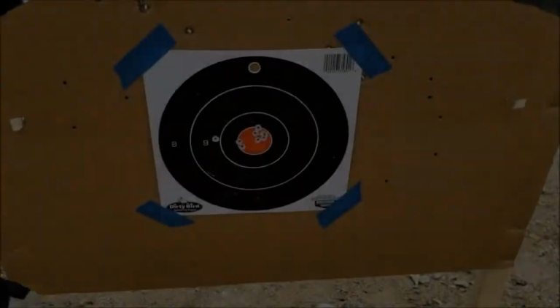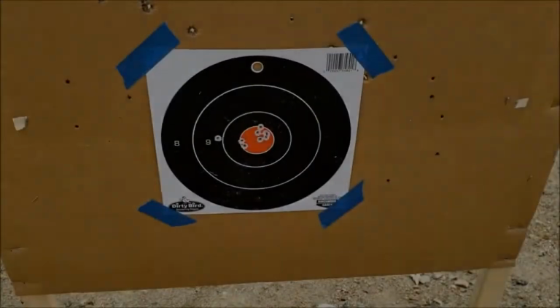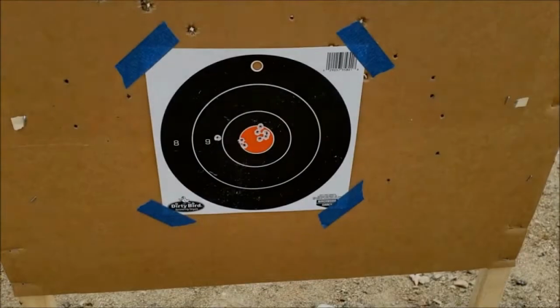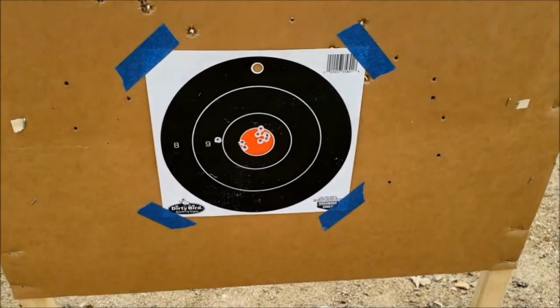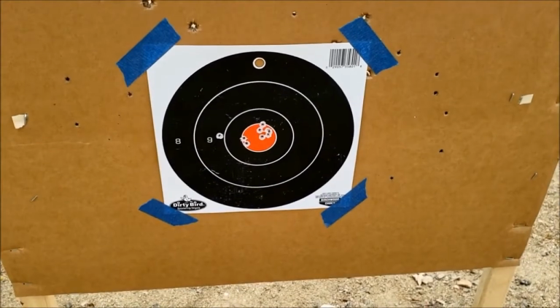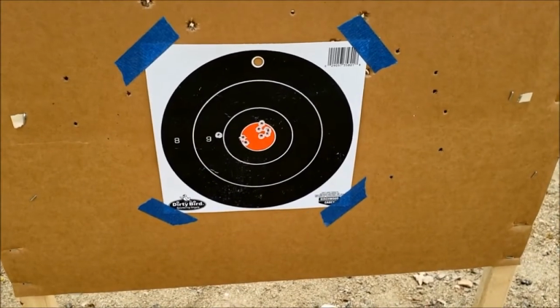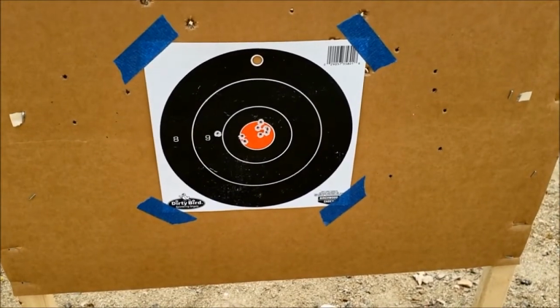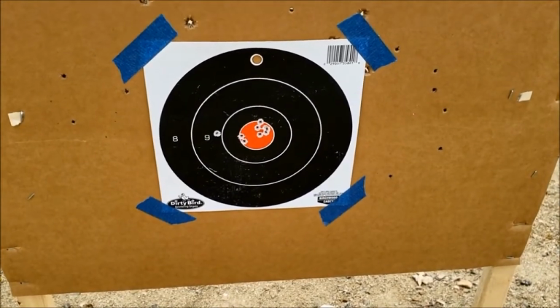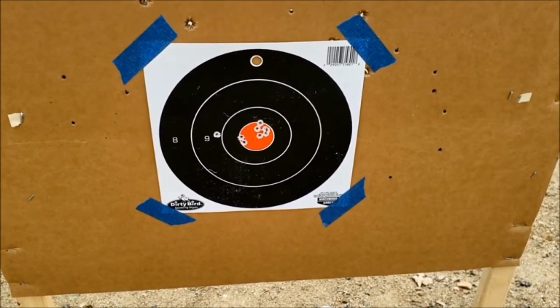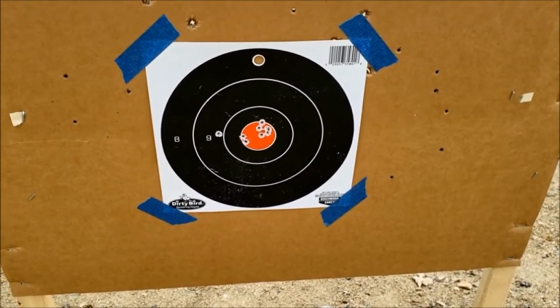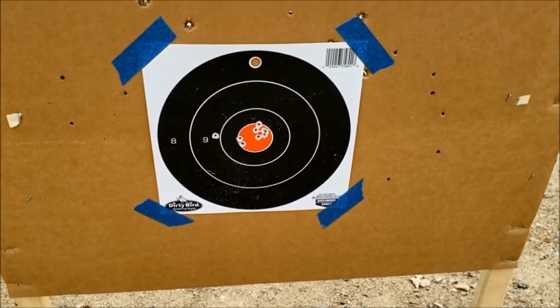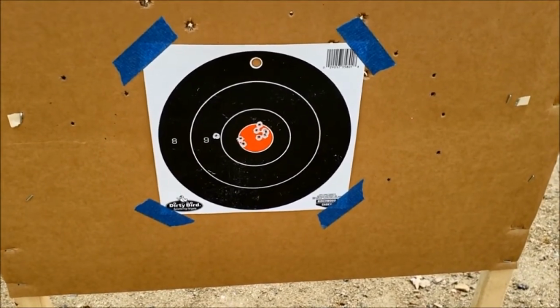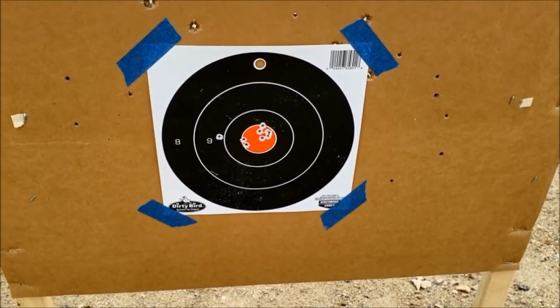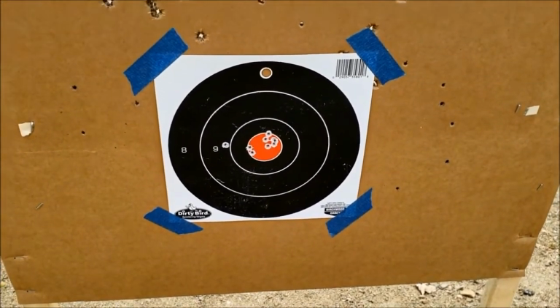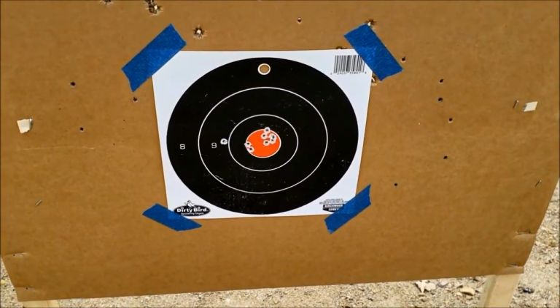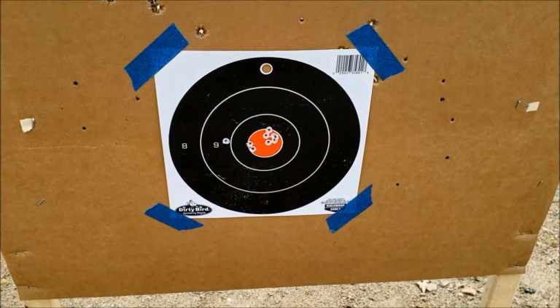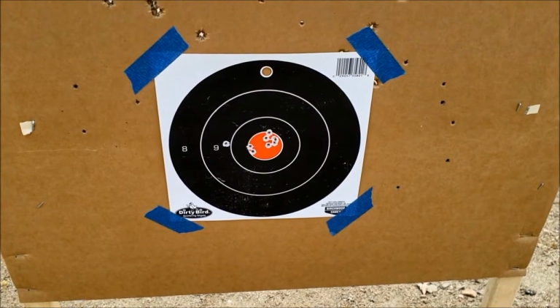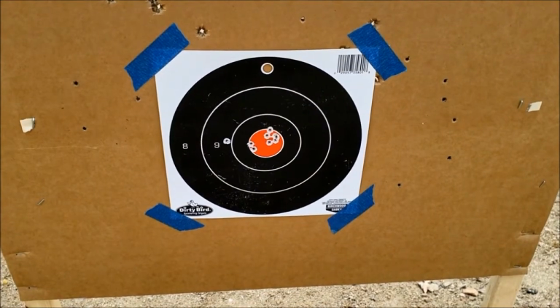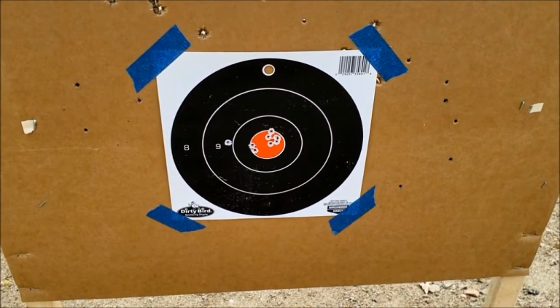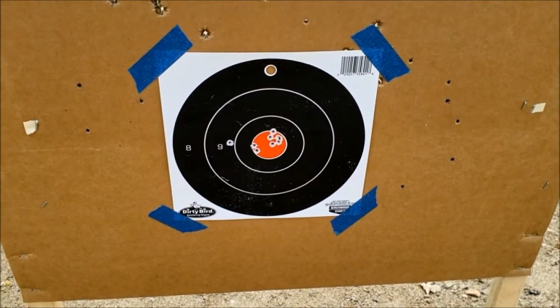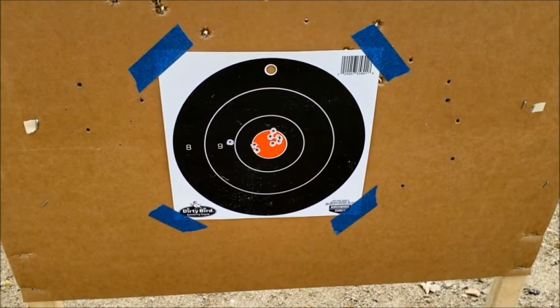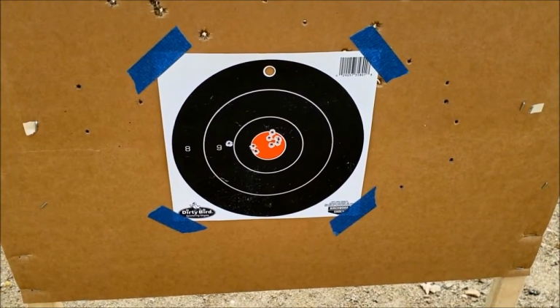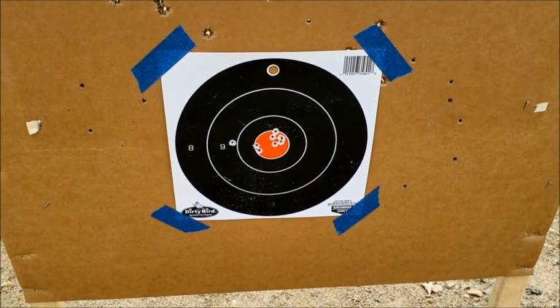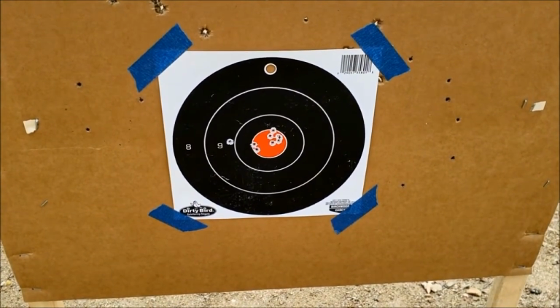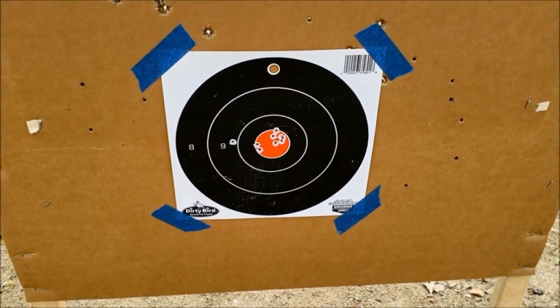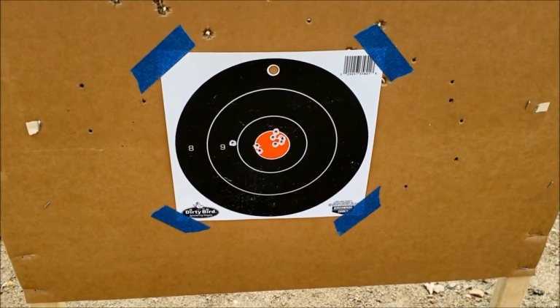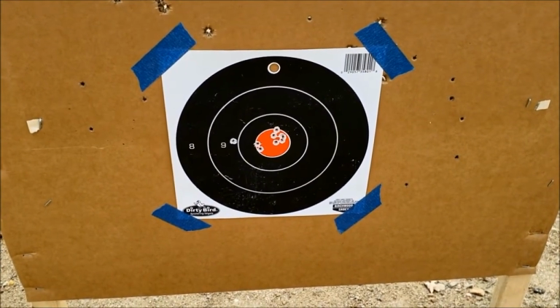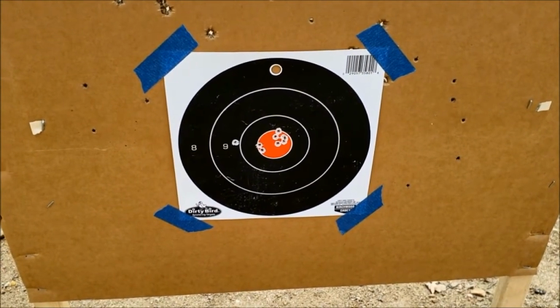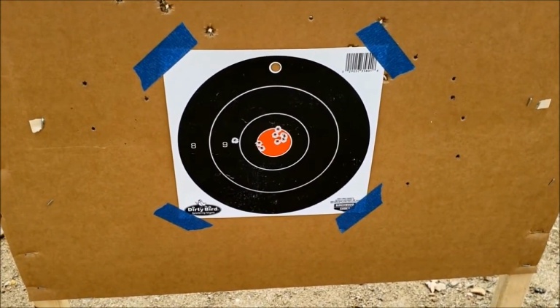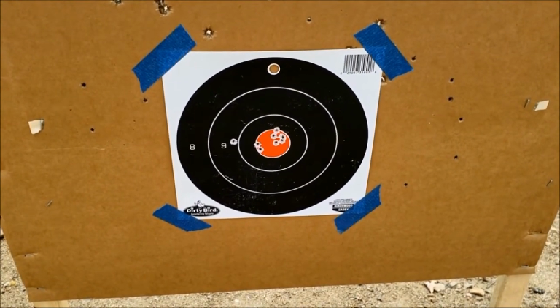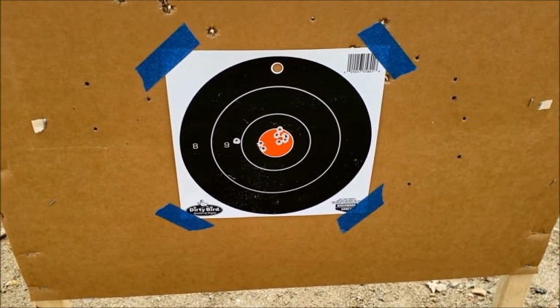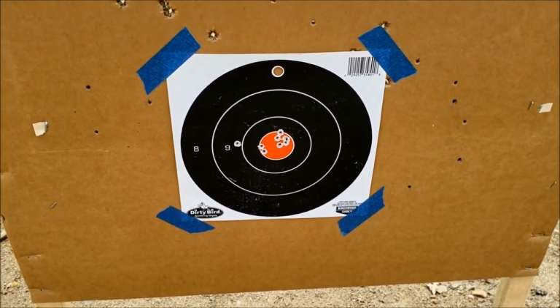There's a 10-shot group at 50 yards — had one flyer at about 9 o'clock there. I'll take that all day long.